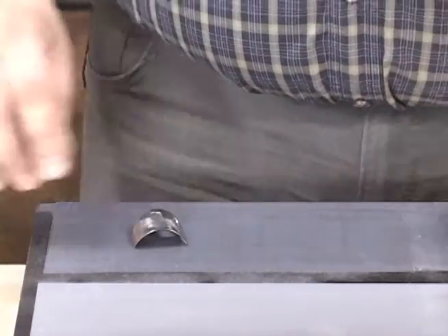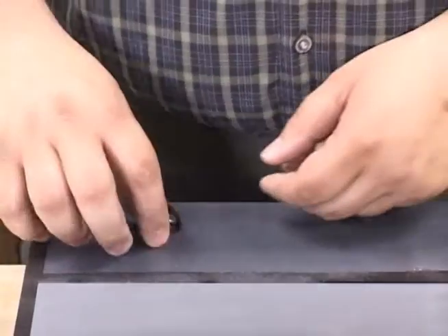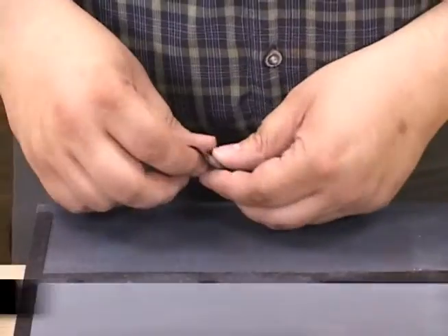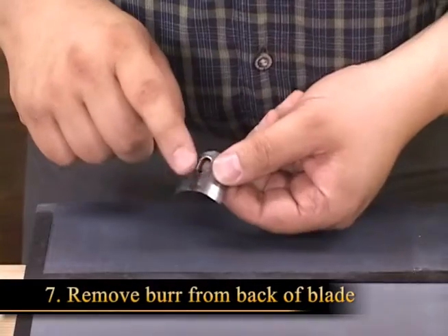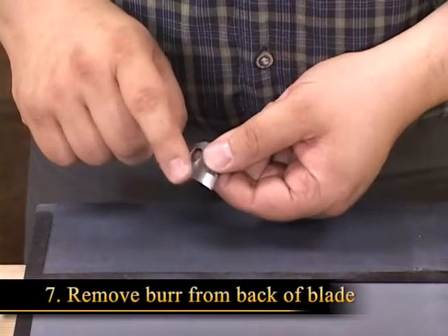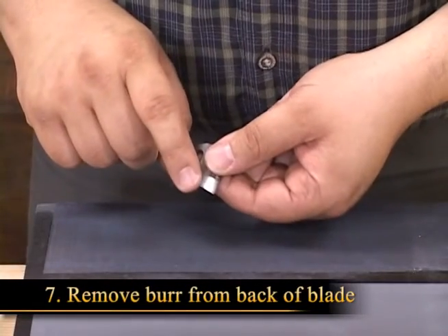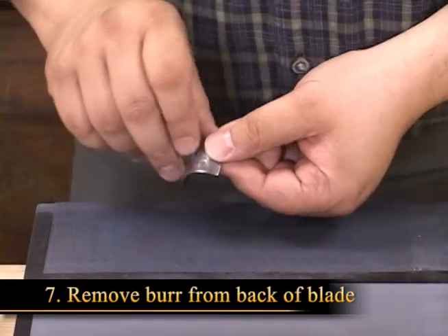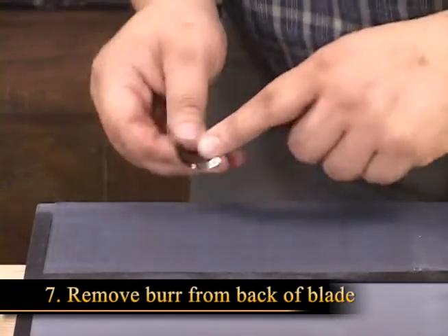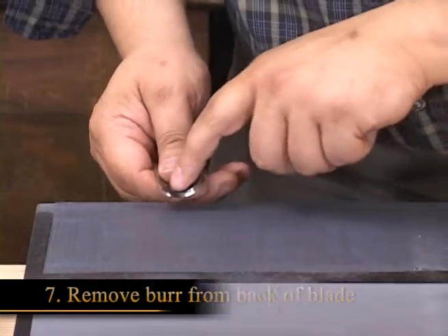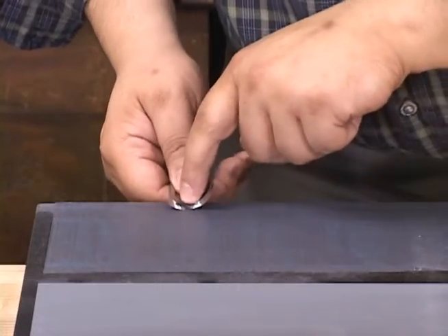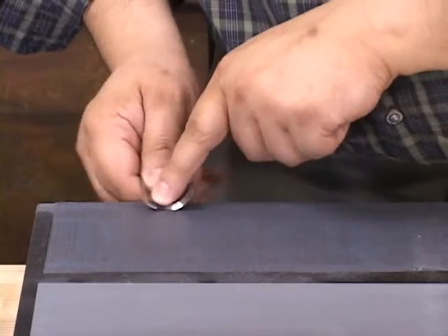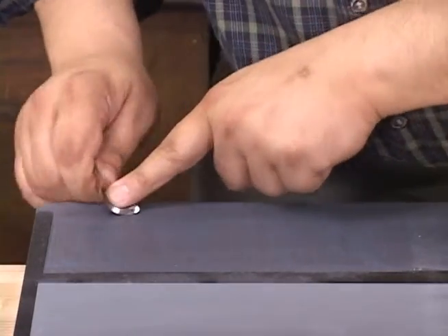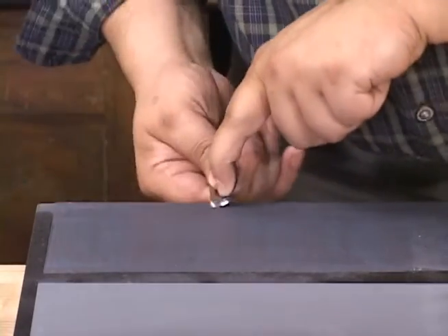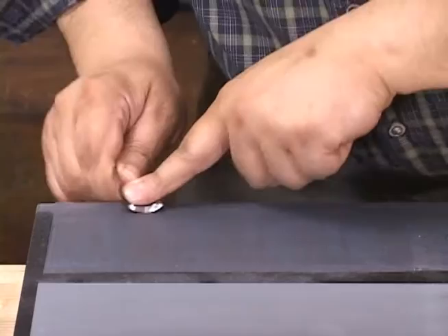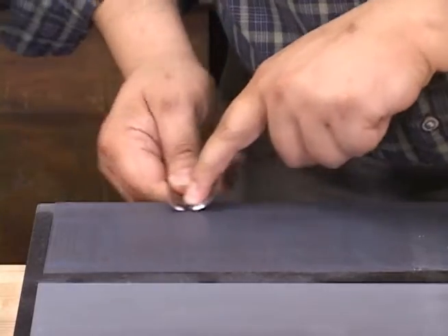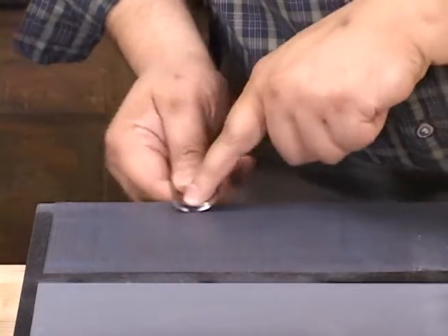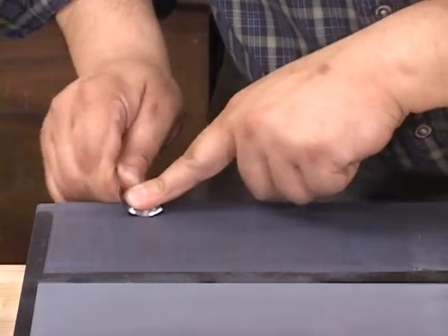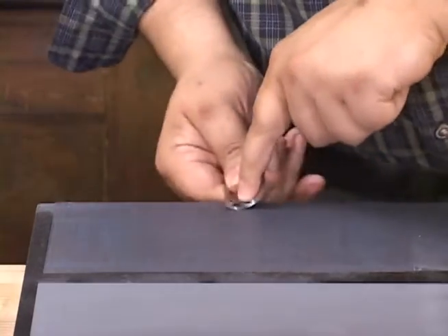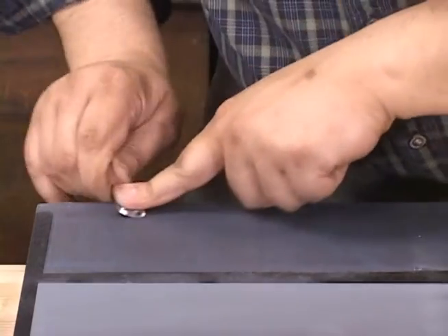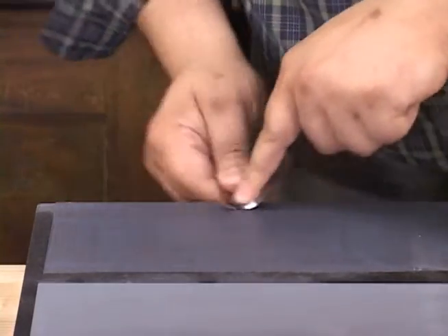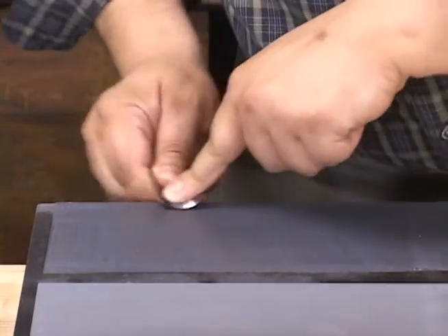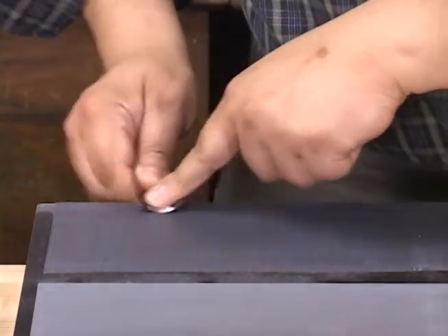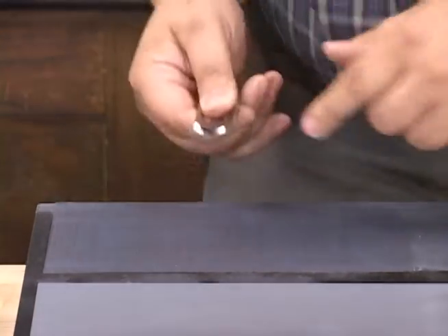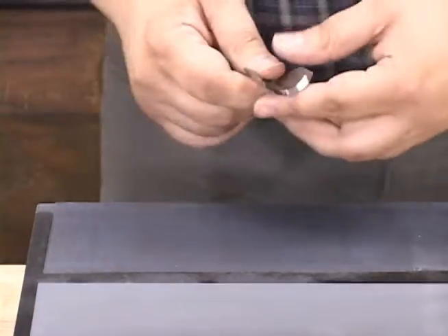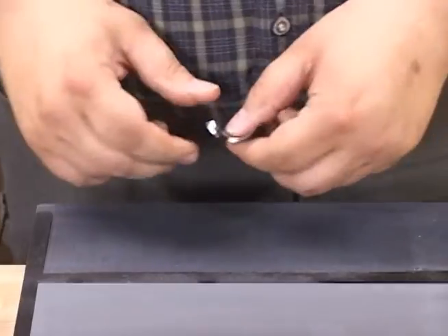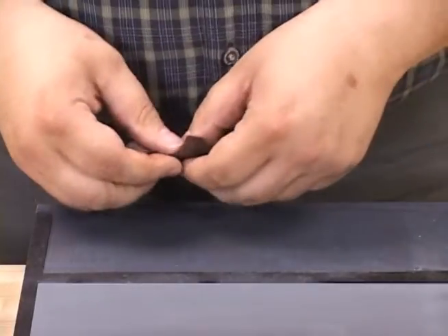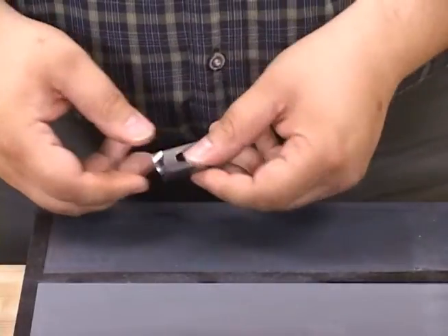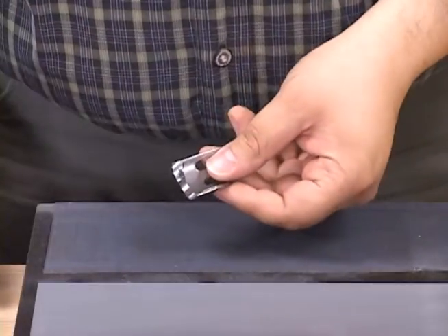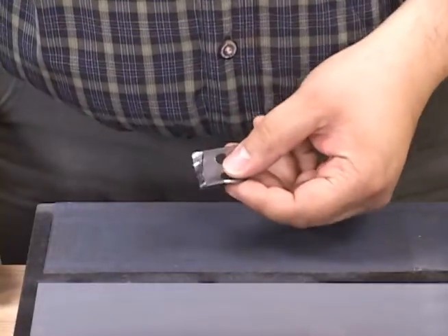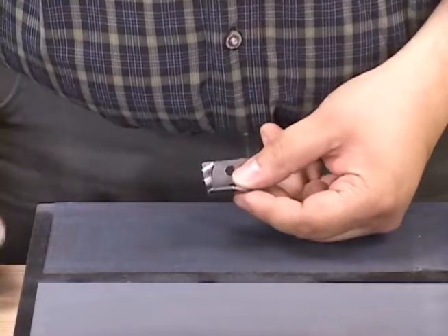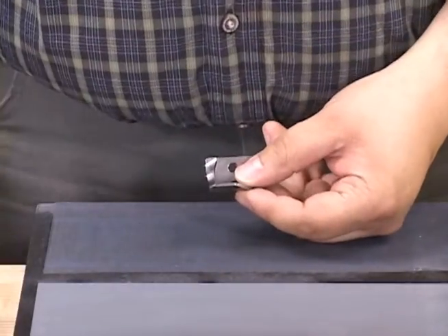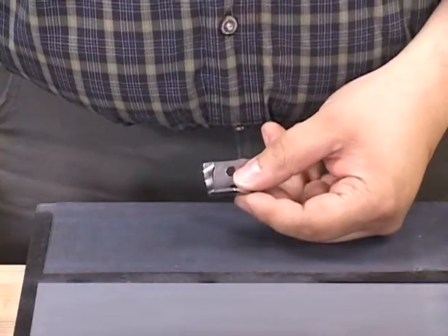The final step is to remove the burr on the backside of the cutter by rolling on the outside radius on some fine grit sandpaper until that burr disappears. Now all that's left is to reassemble the tenon cutter and make any adjustments to the cutting depth as explained in the instructions.